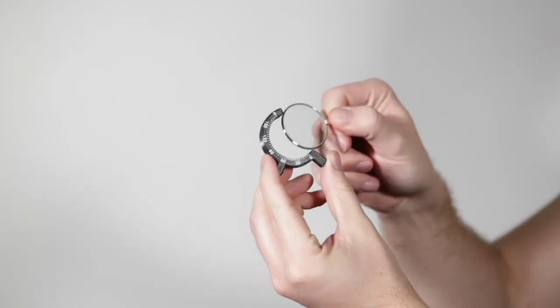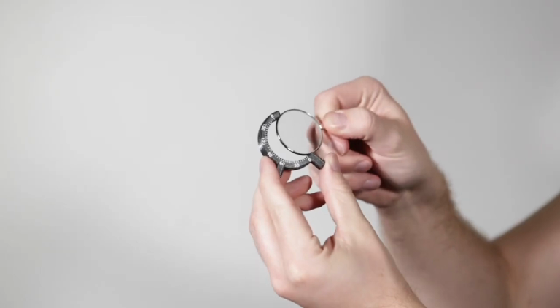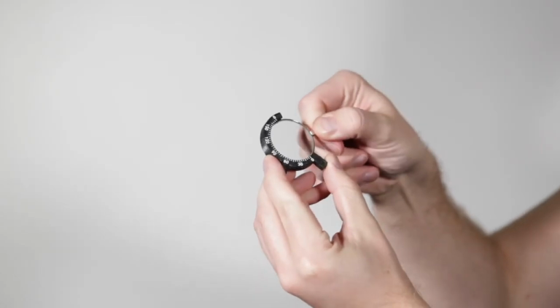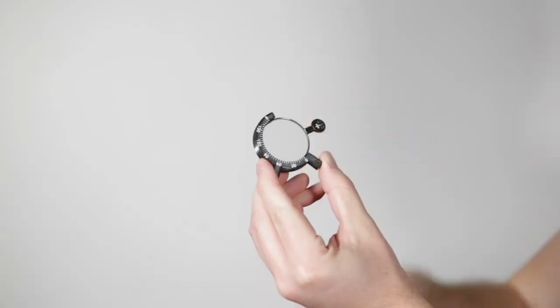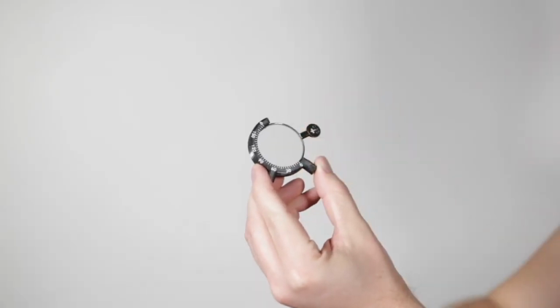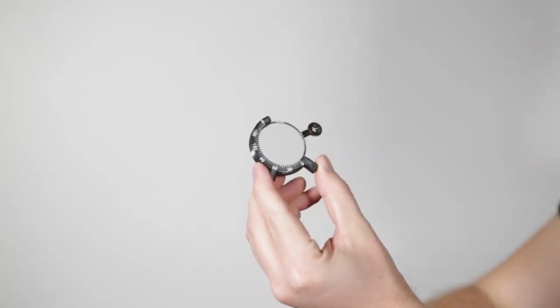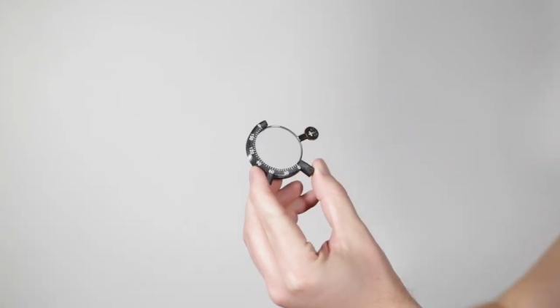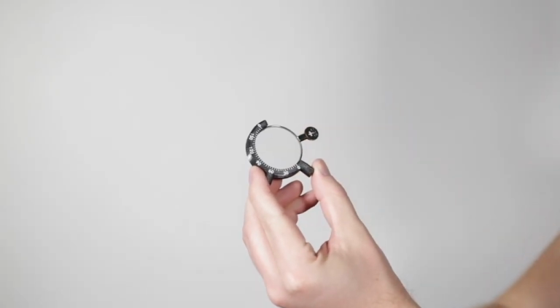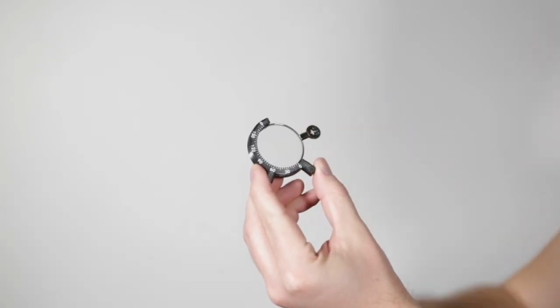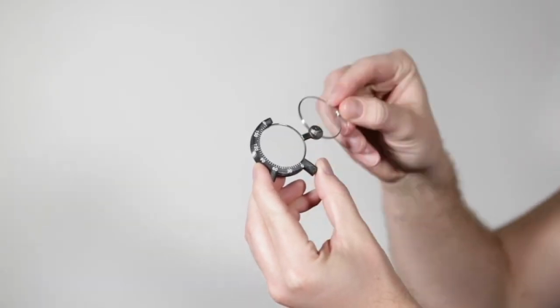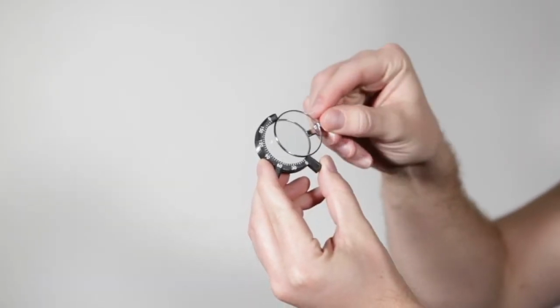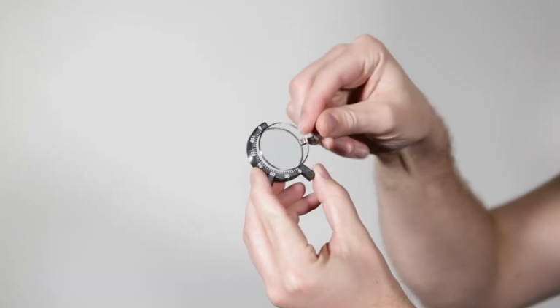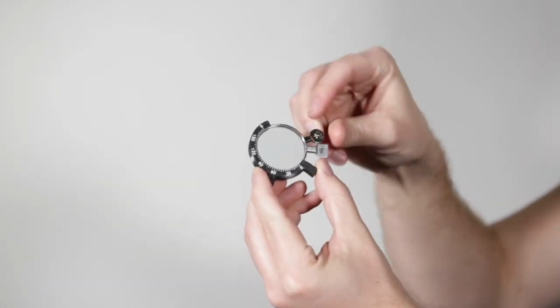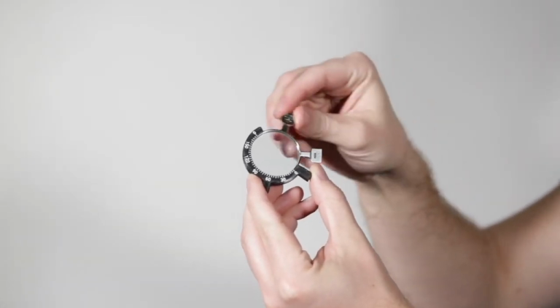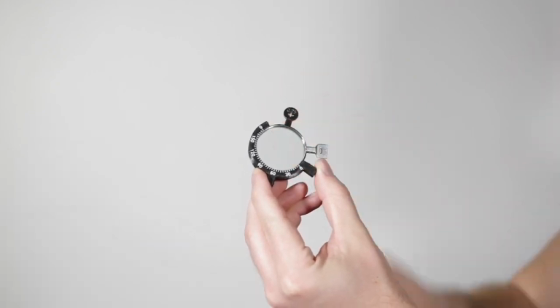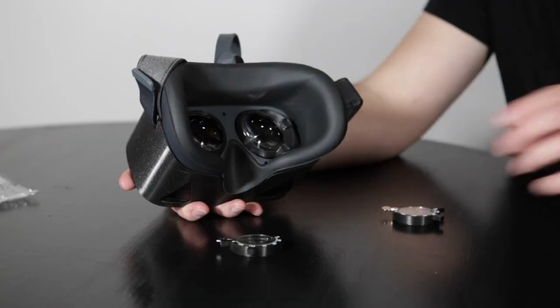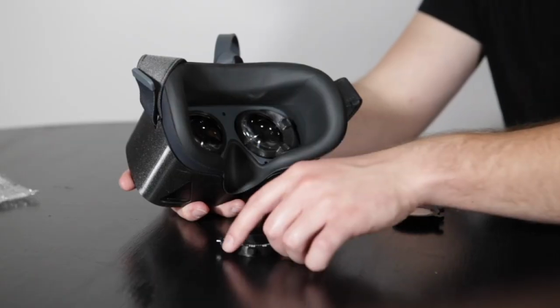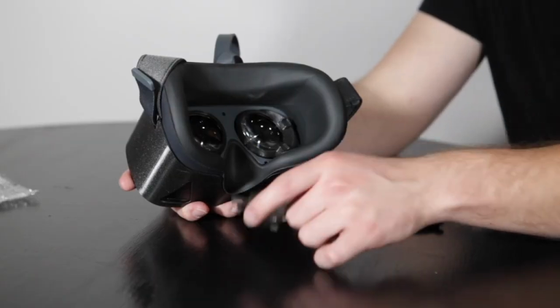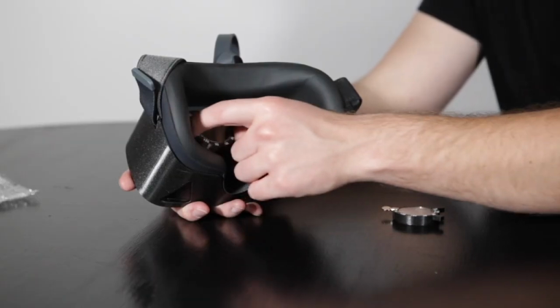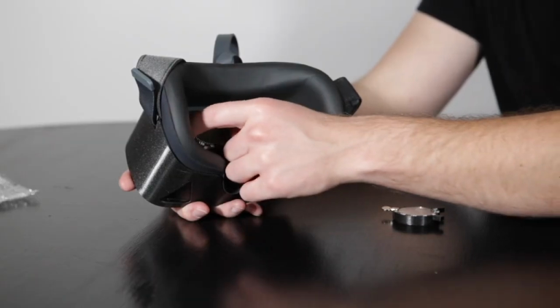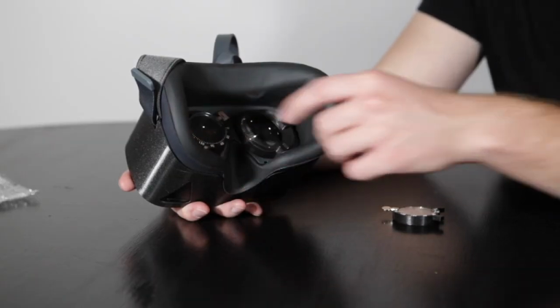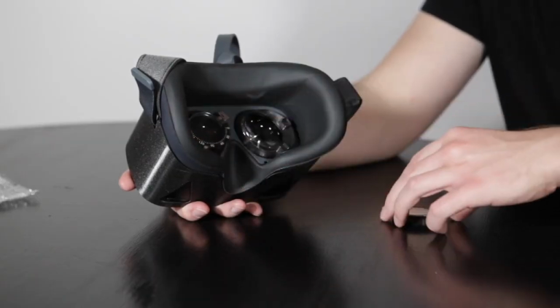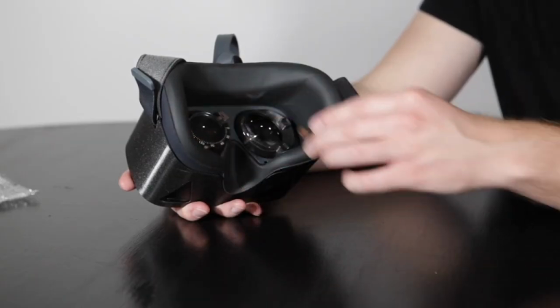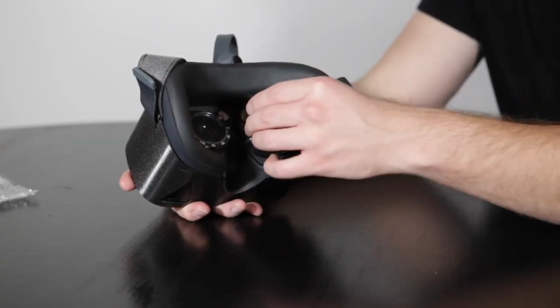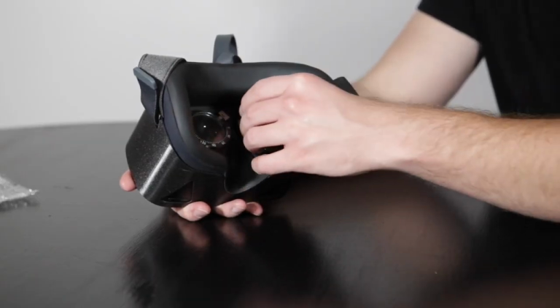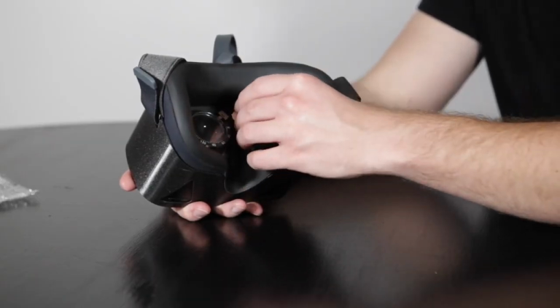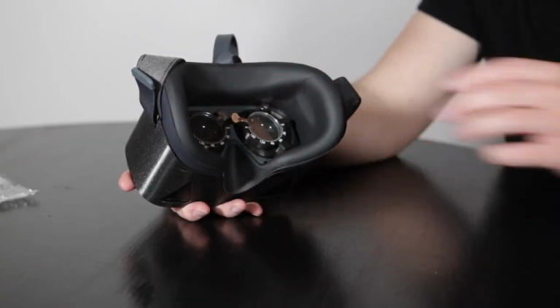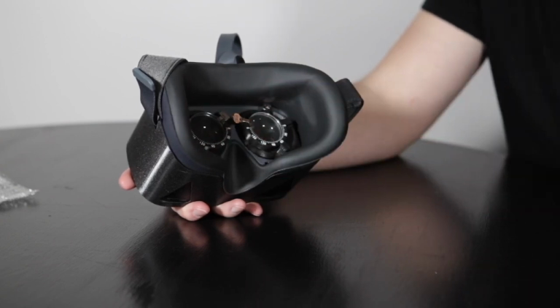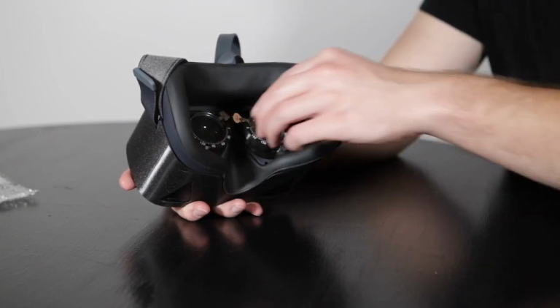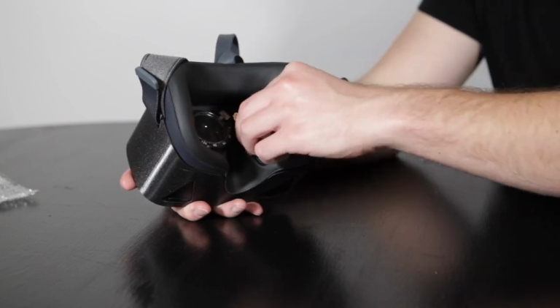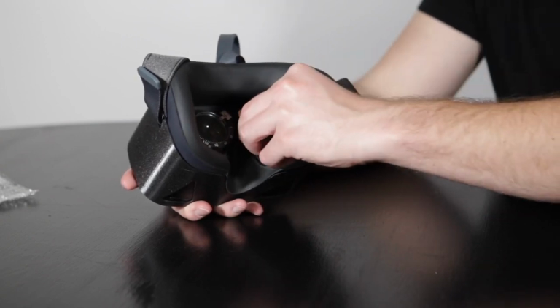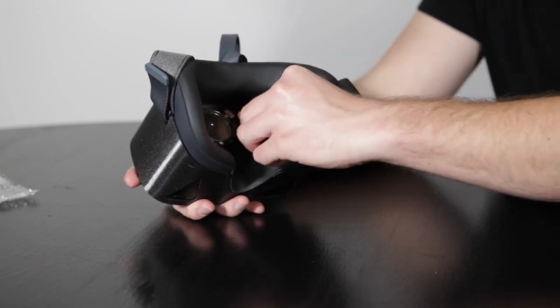Each adapter can hold two lenses — one sphere and one cylinder. The adapters are magnetic. Simply snap them into the headset to begin testing. Ensure that the adapters are securely in the headset or fully removed before testing a patient.